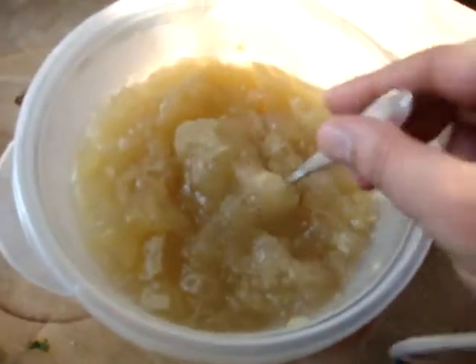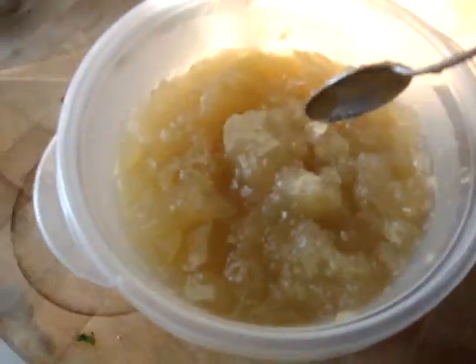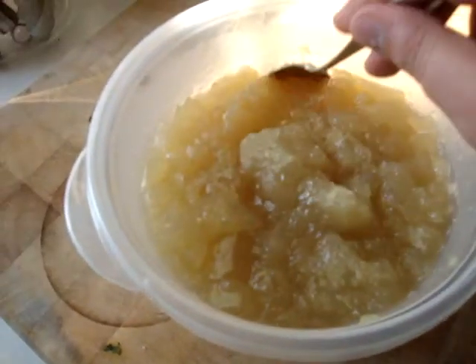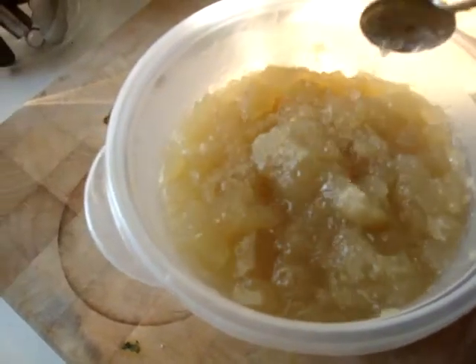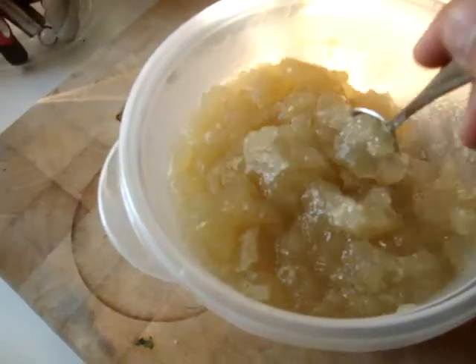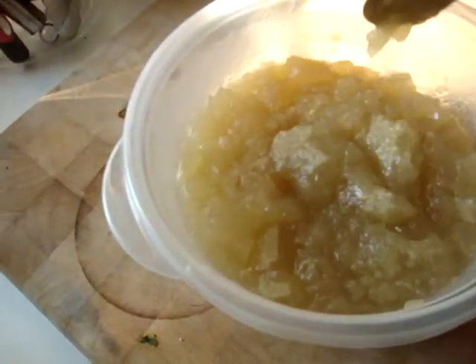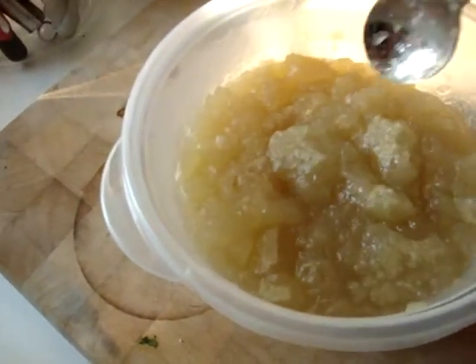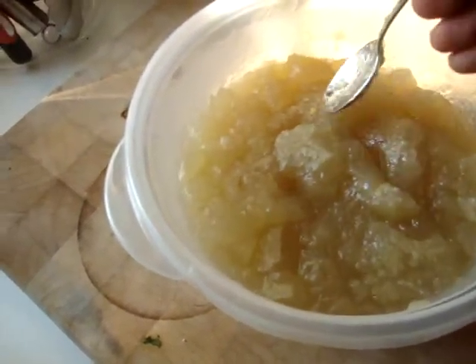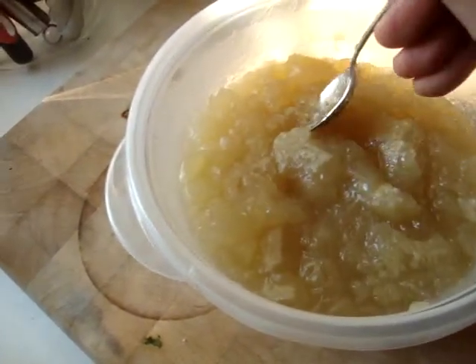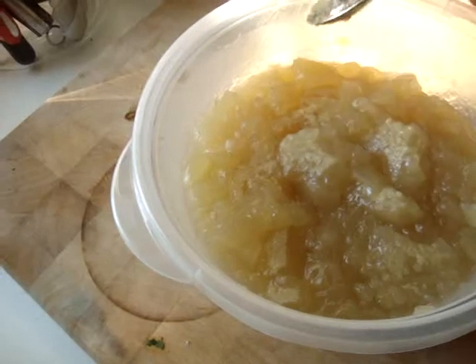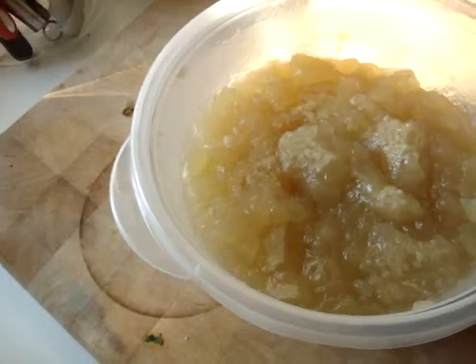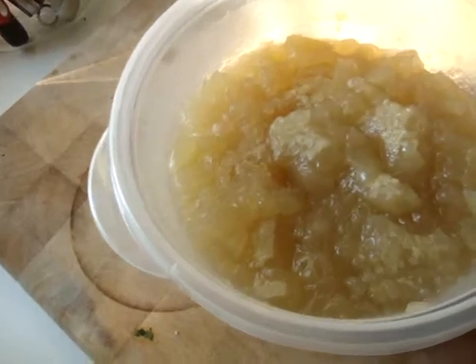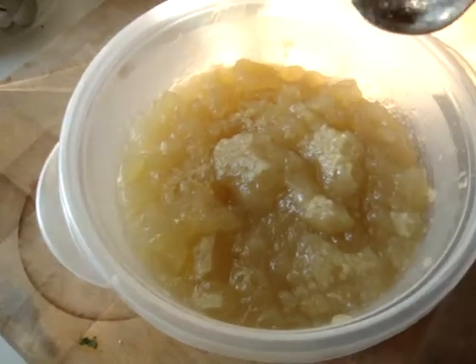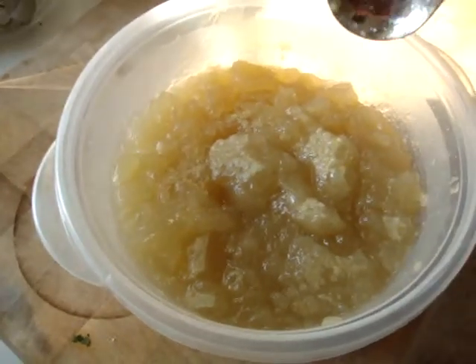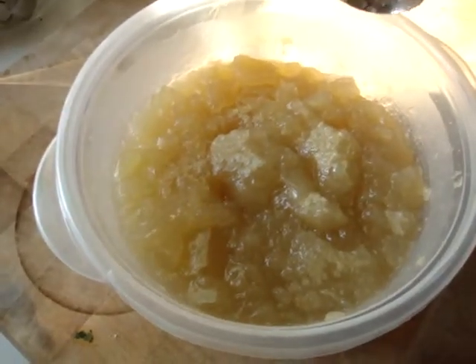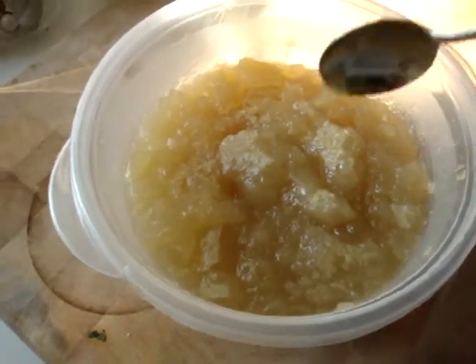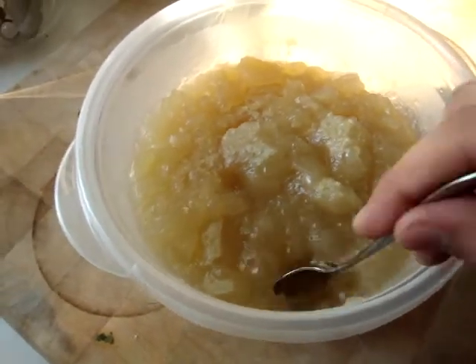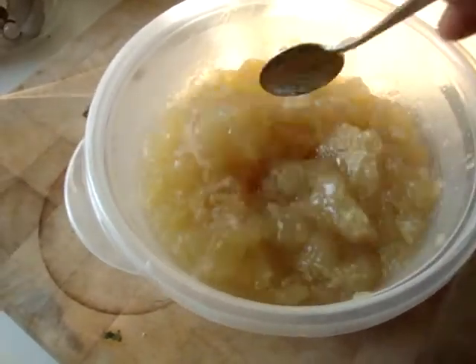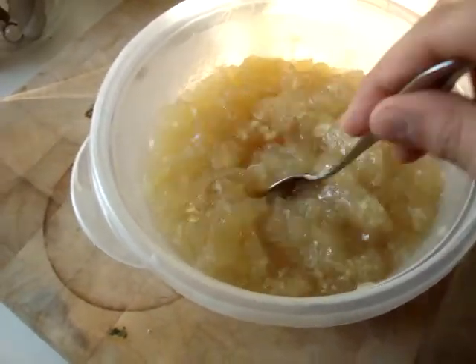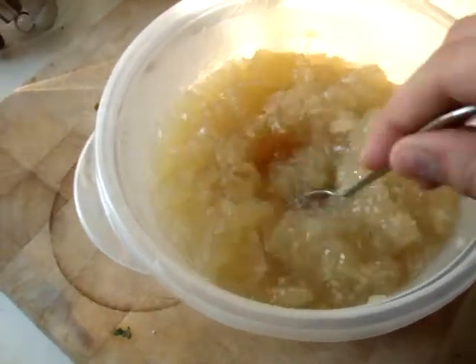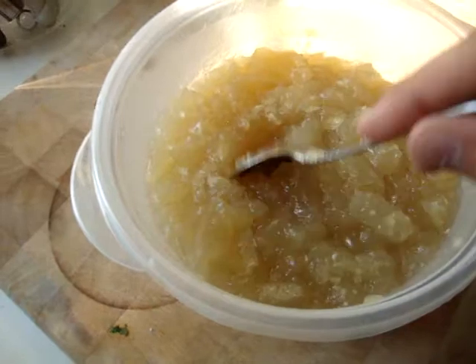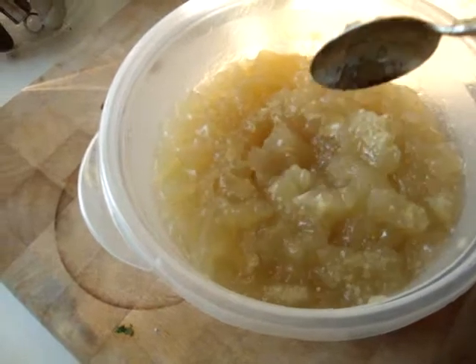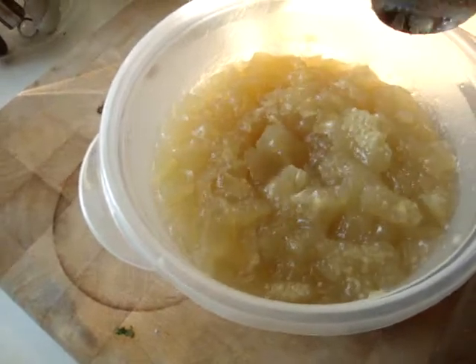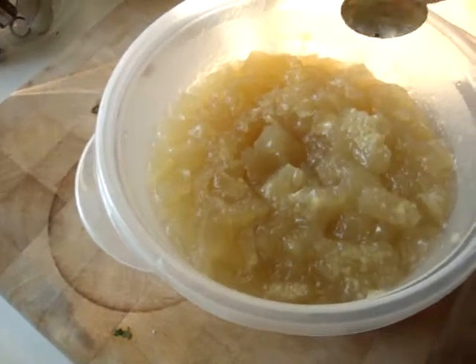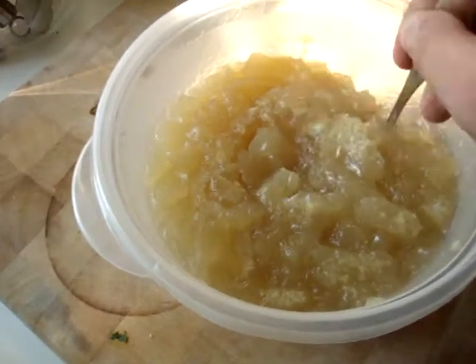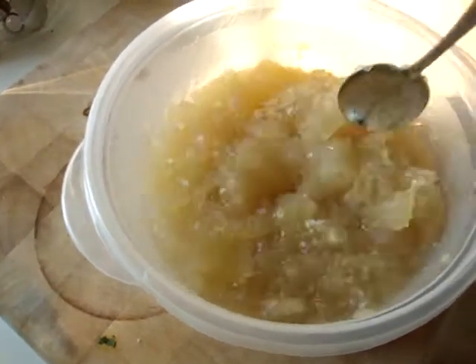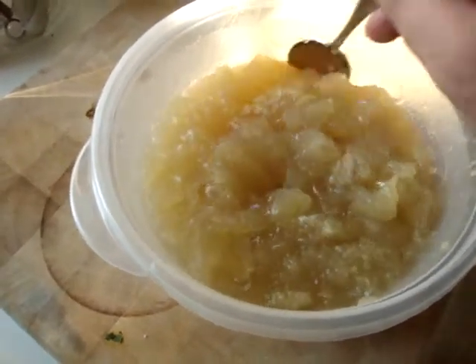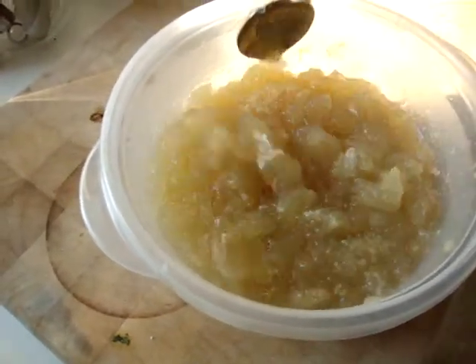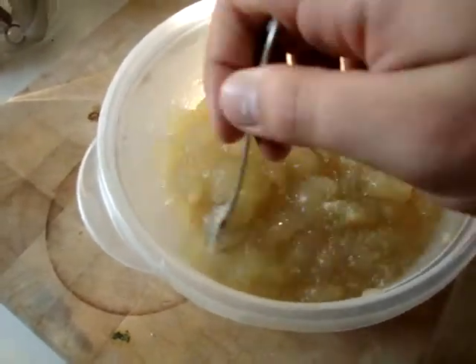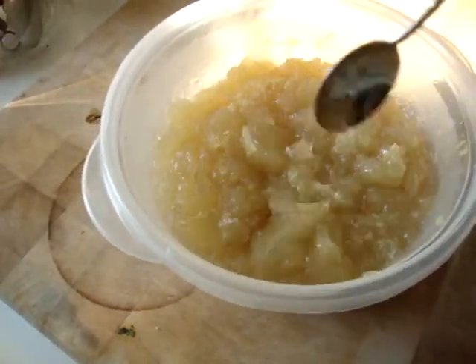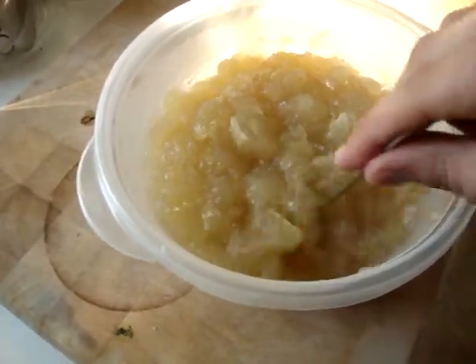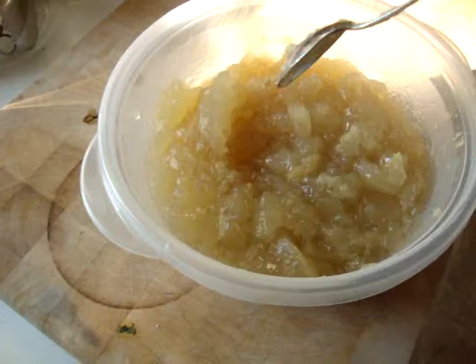So this is kind of grody, but kind of cool. I know this looks like the least appetizing thing pretty much ever. Because this is now the third time I'm doing this, so bear with me.